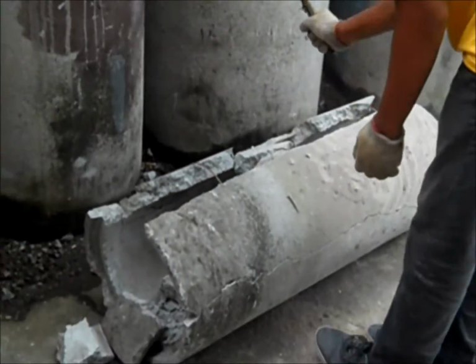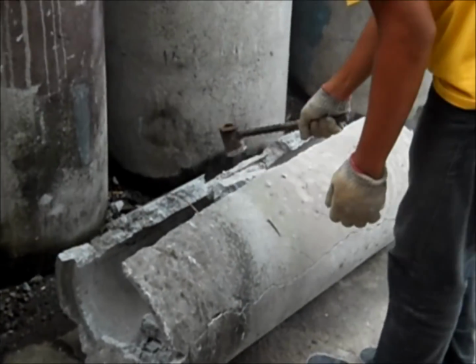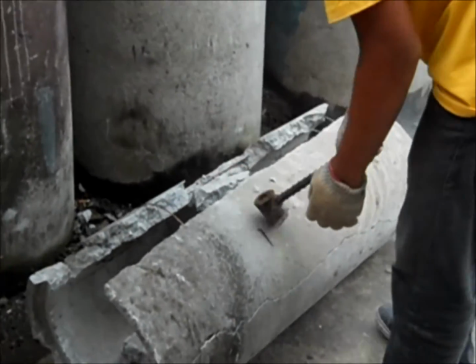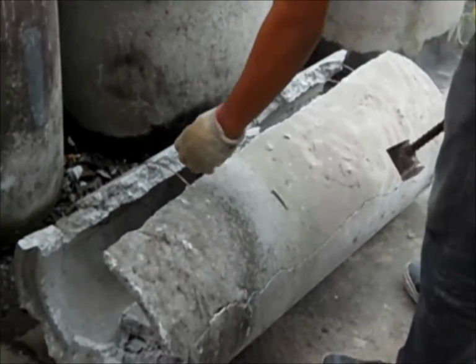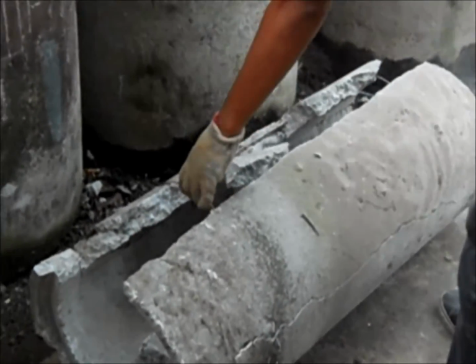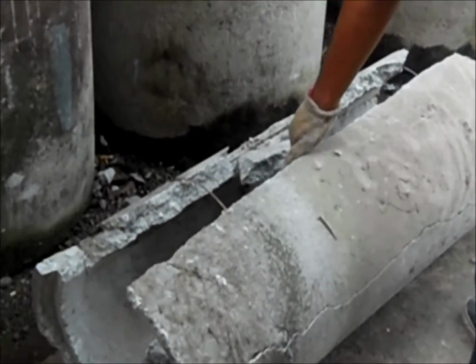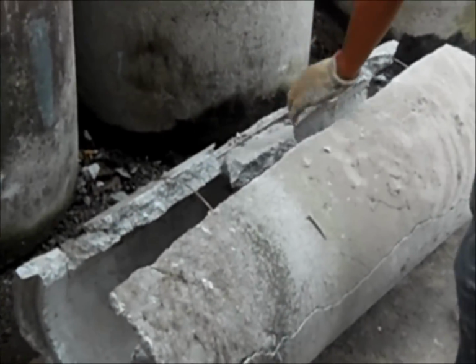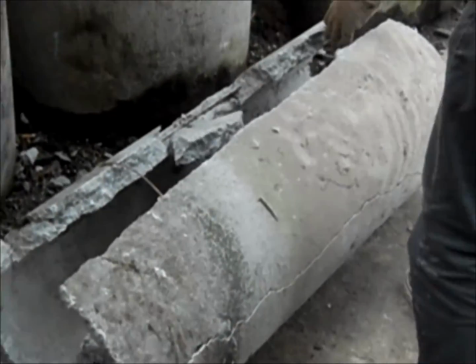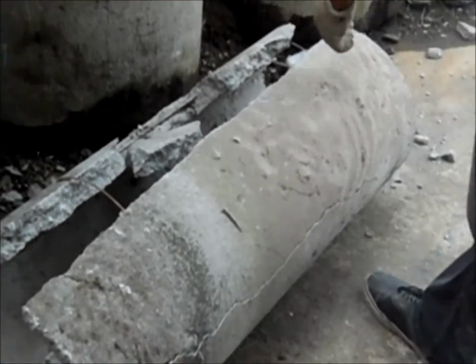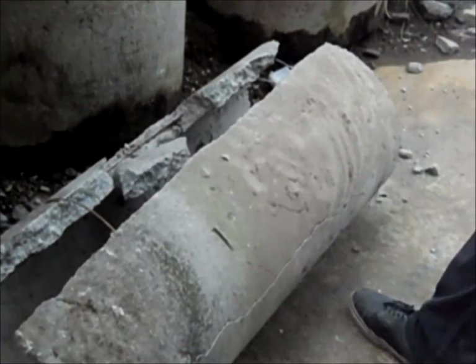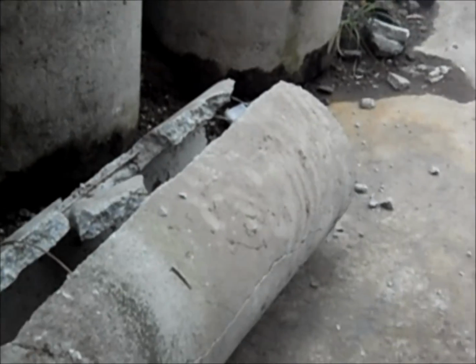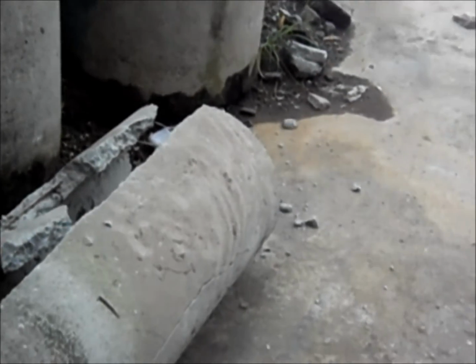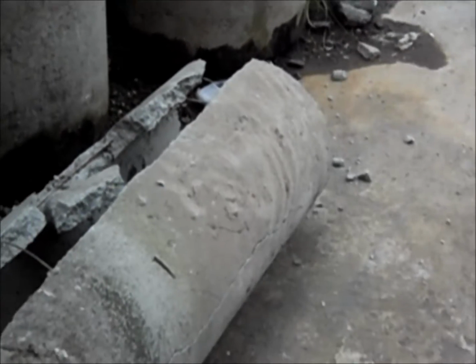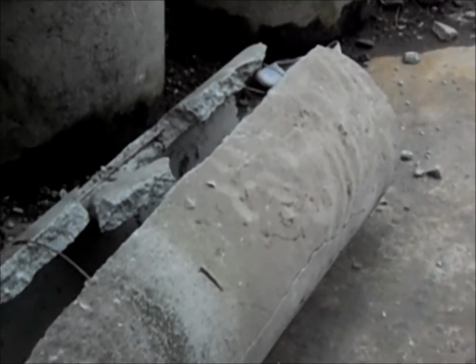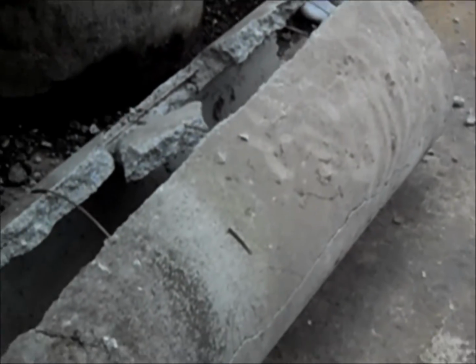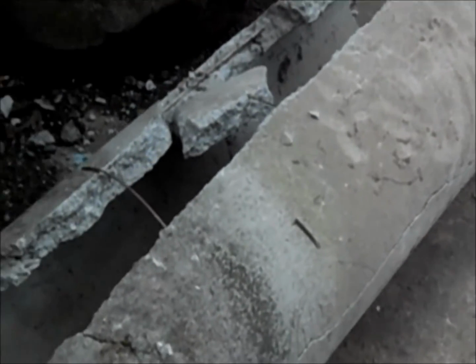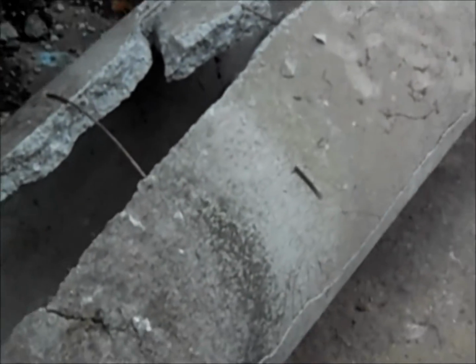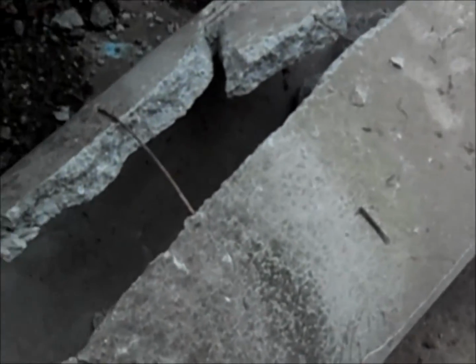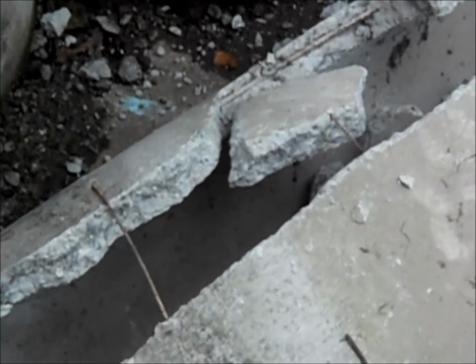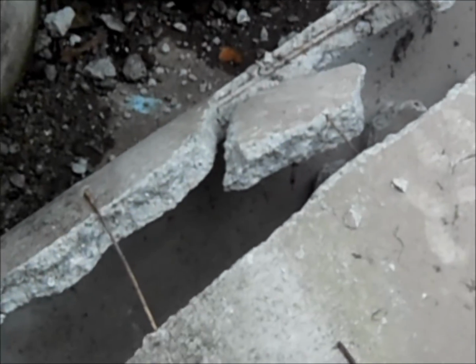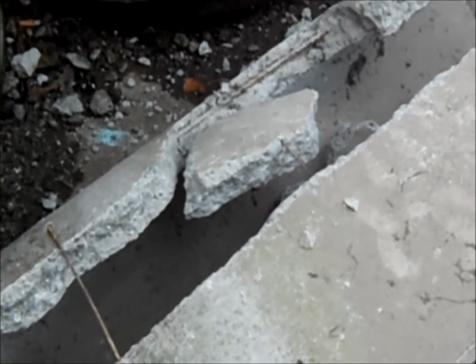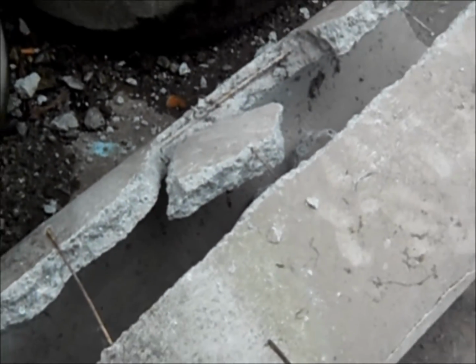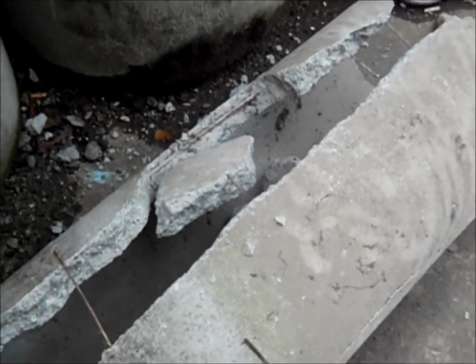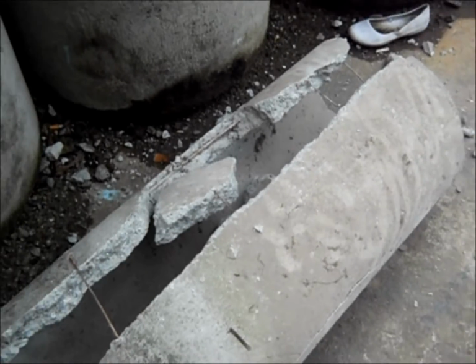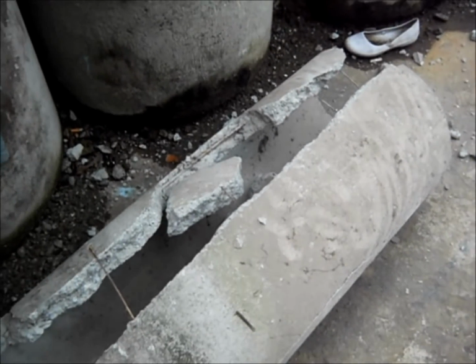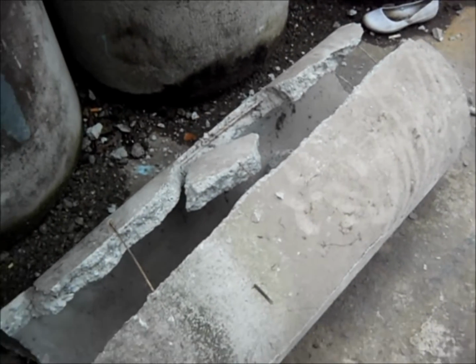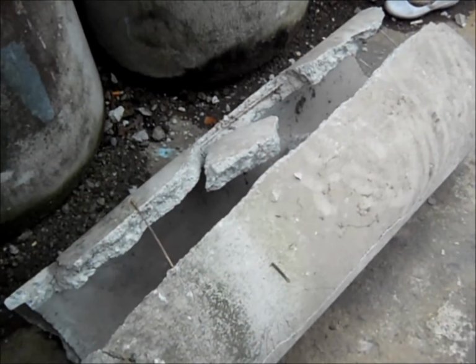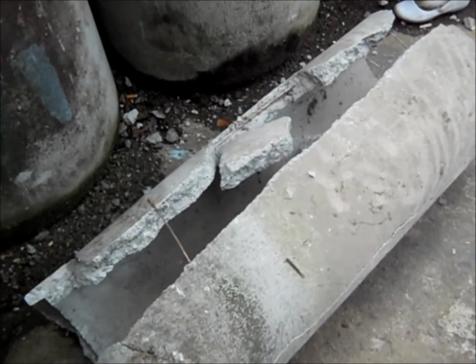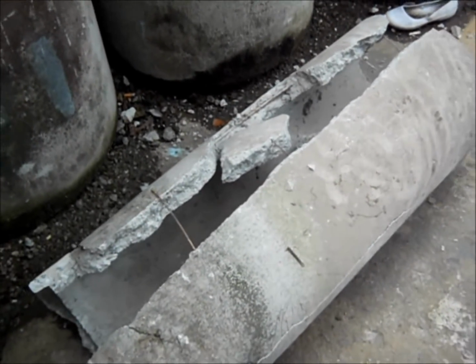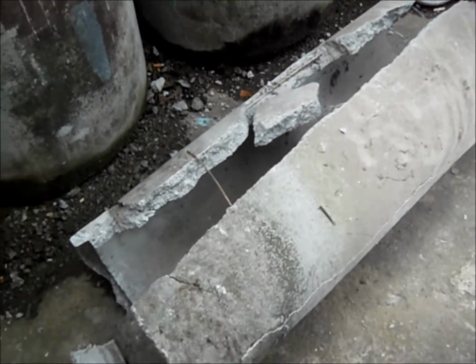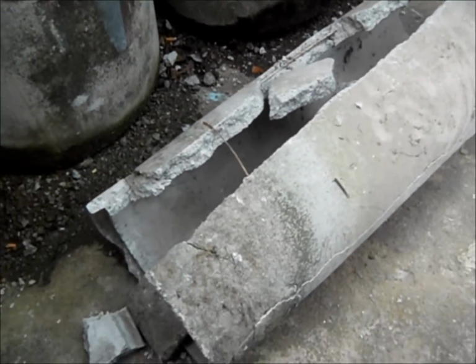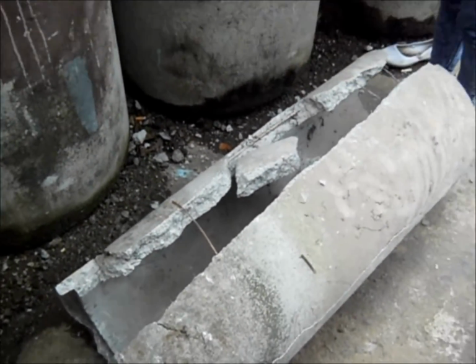Hammering of the tested sample is necessary to view, investigate, and determine the internal reinforcements of the concrete pipe, like the diameter of rebars, longitudinal spacings, and ties.